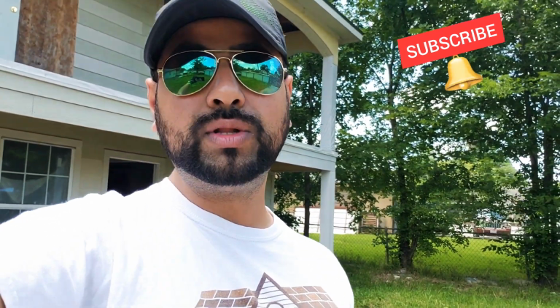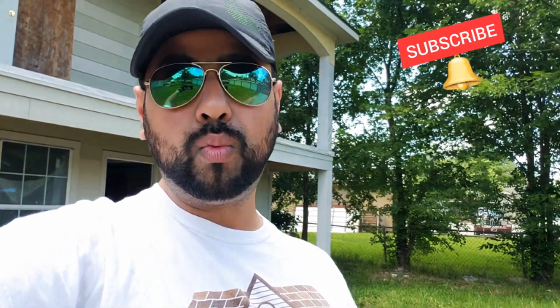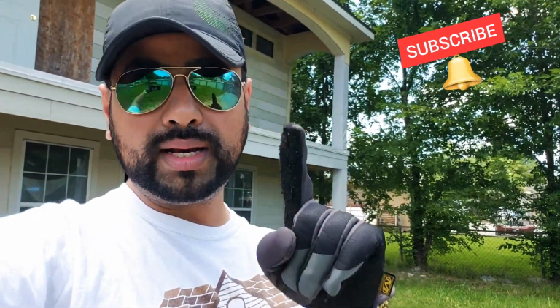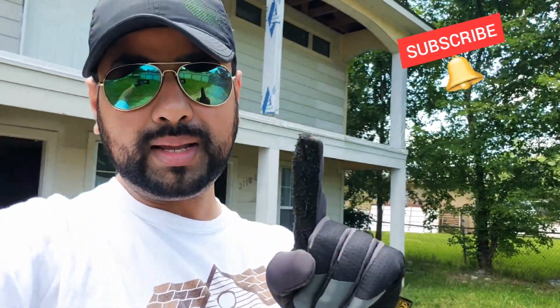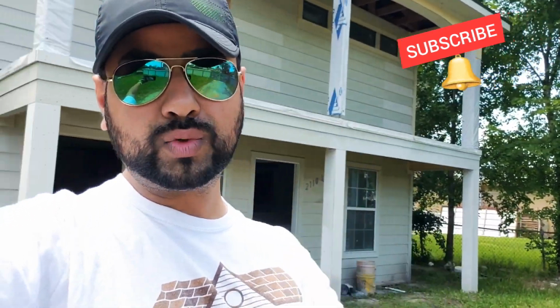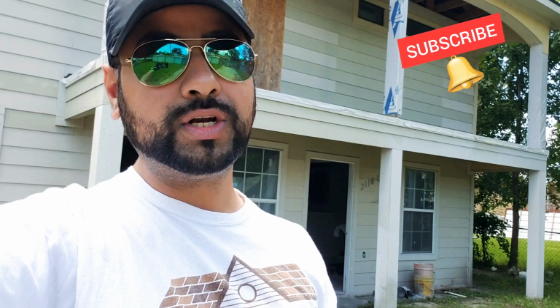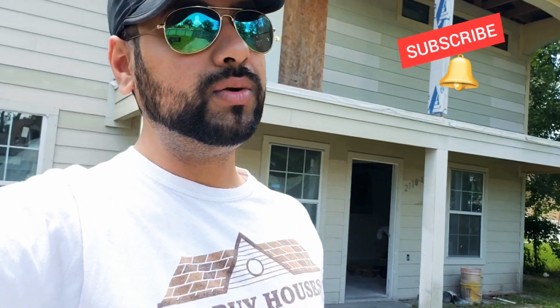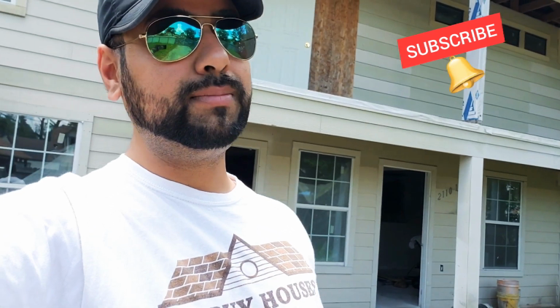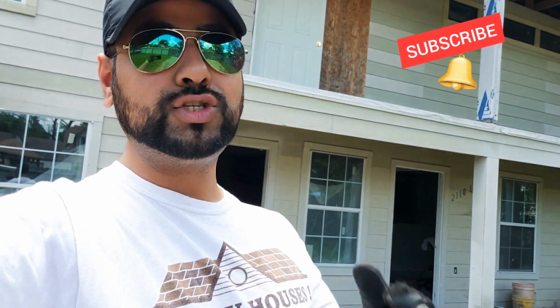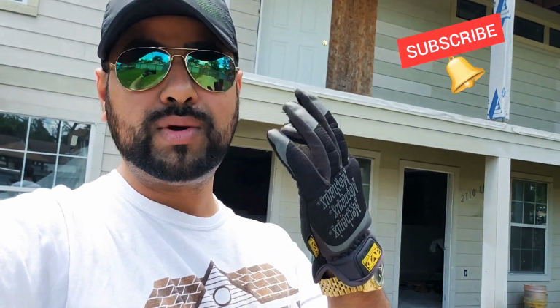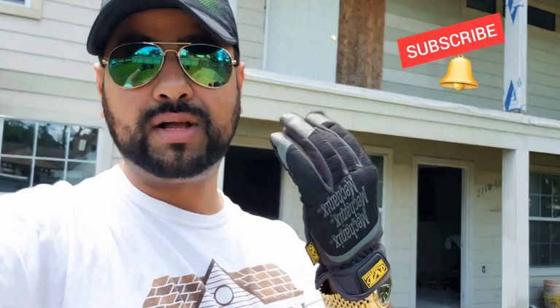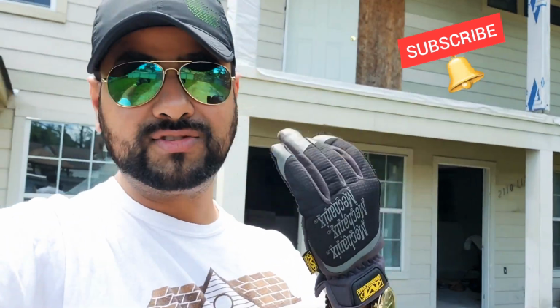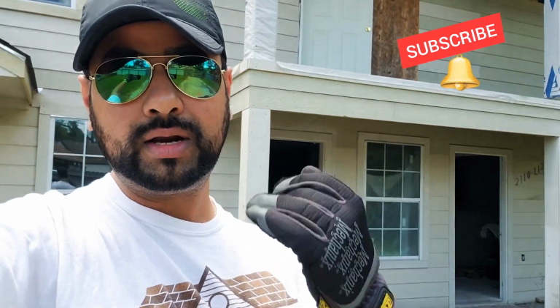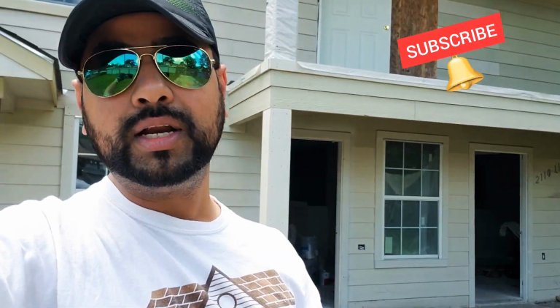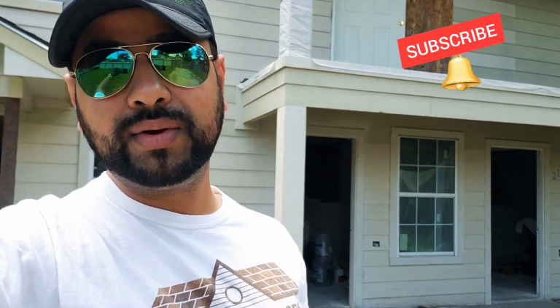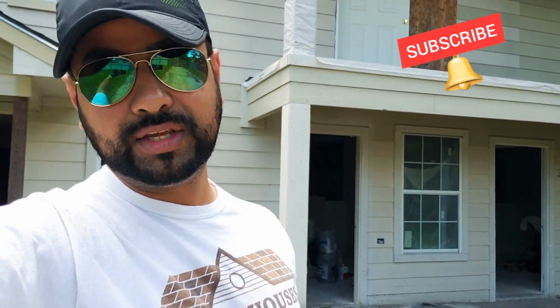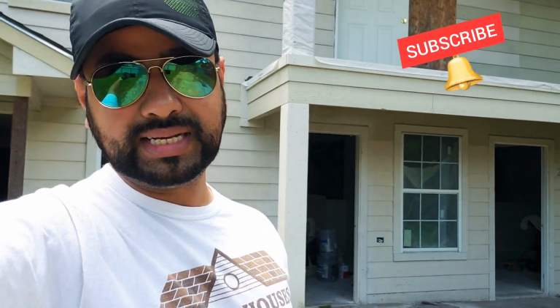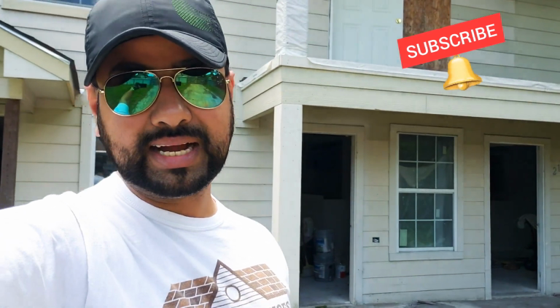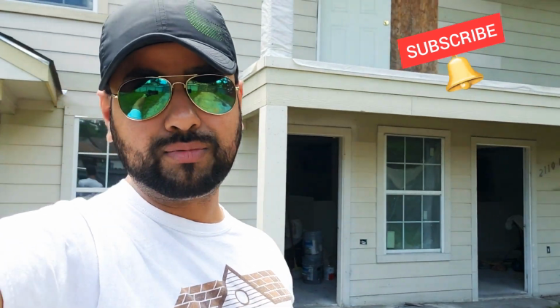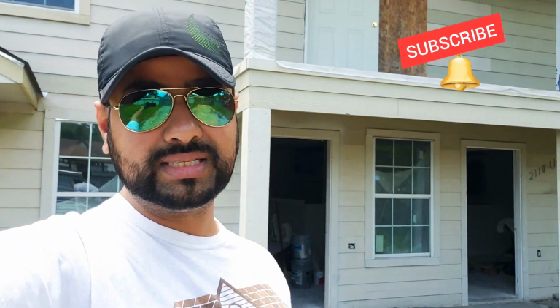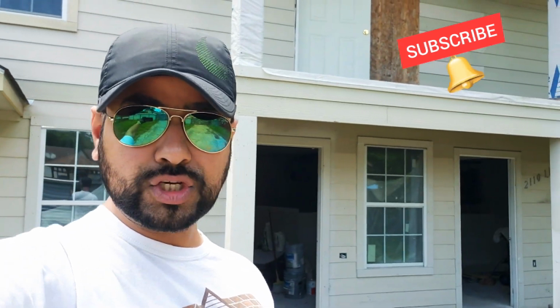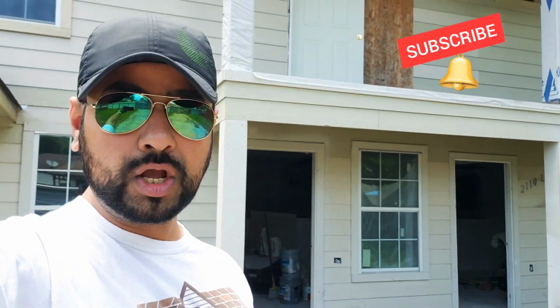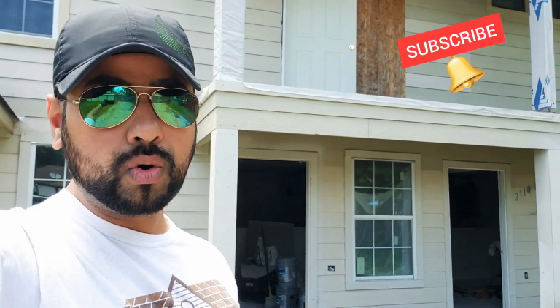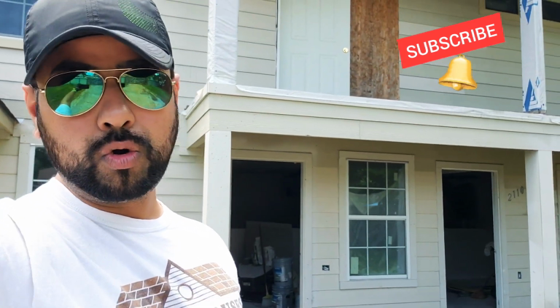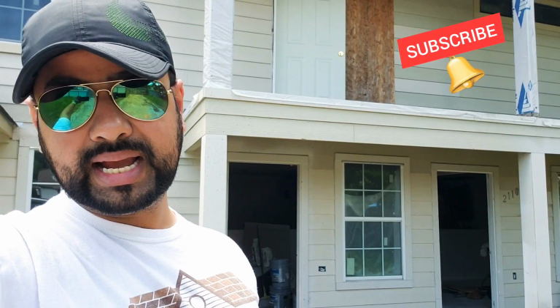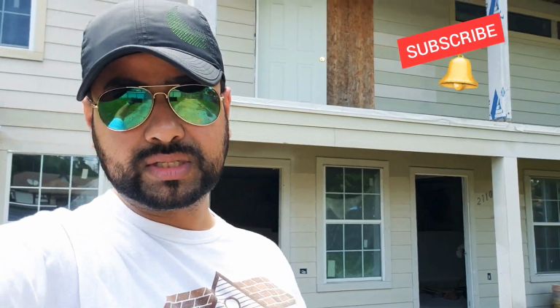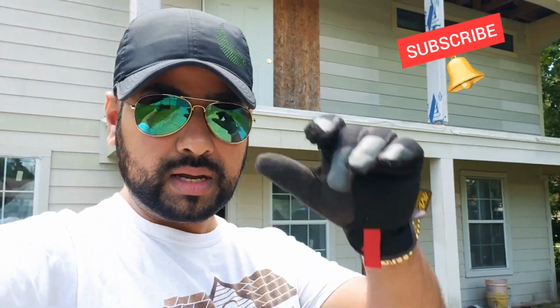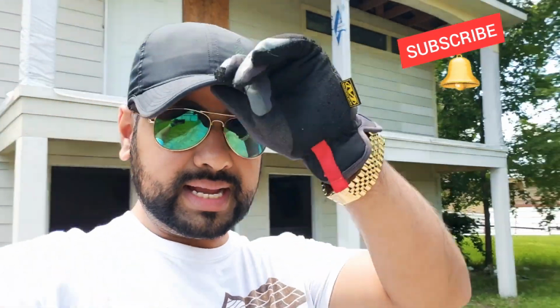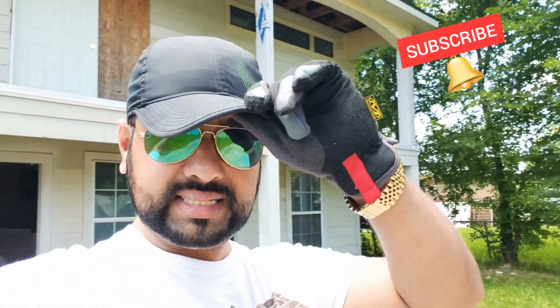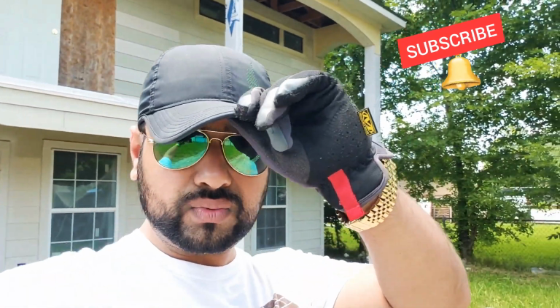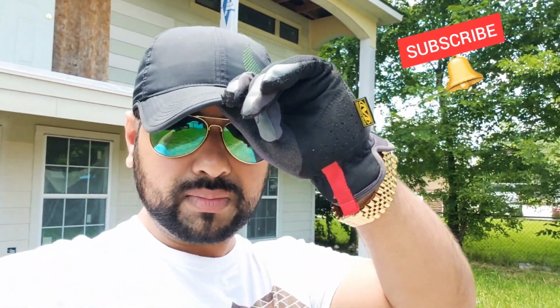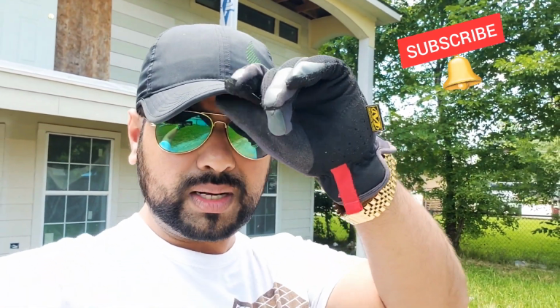Rule number one: make sure you have gloves on during your entire presentation or open house. That's rule number one.